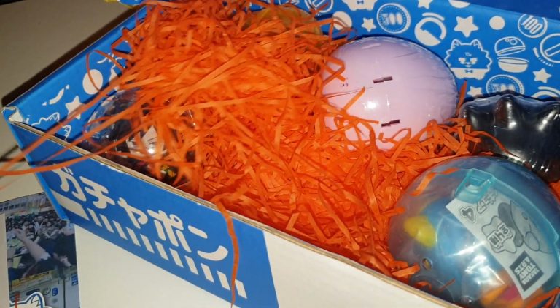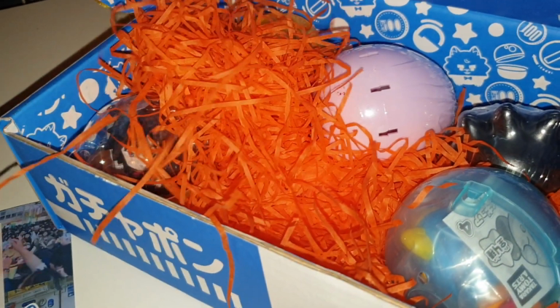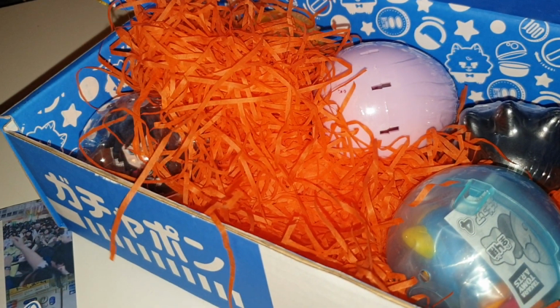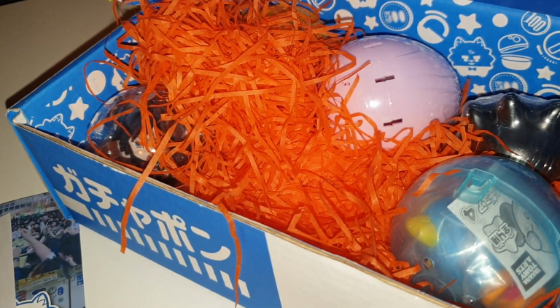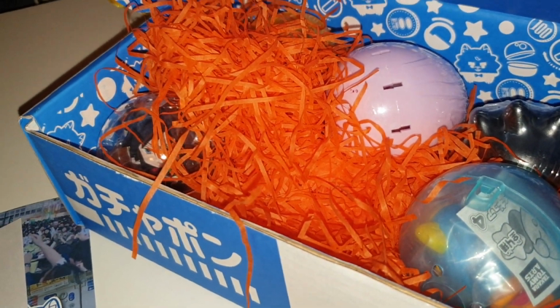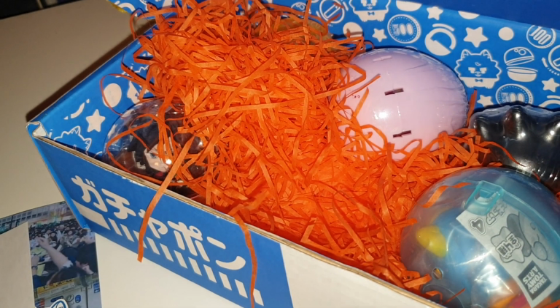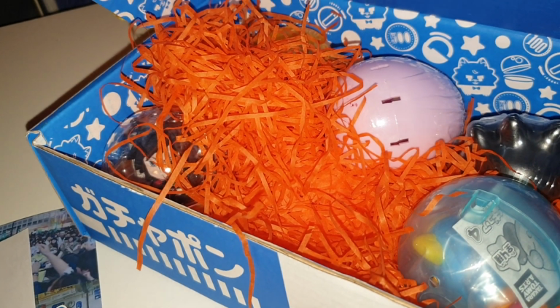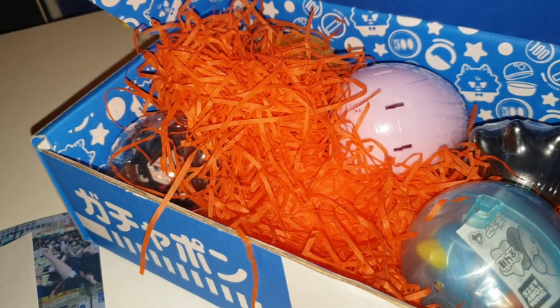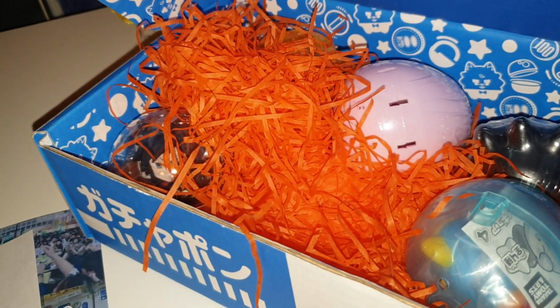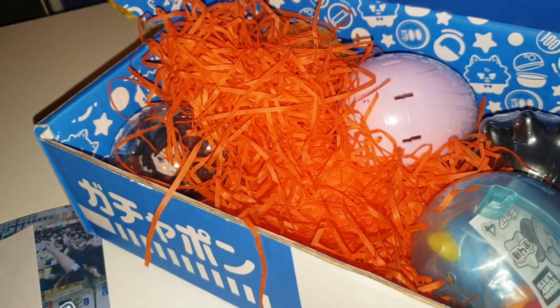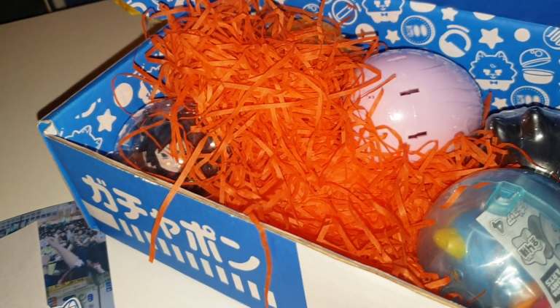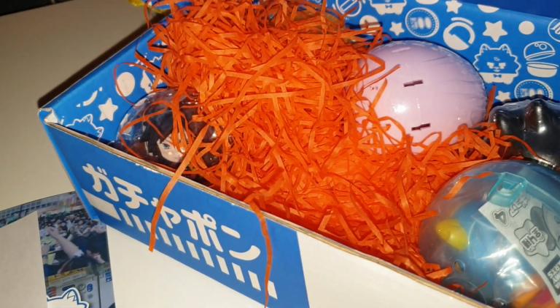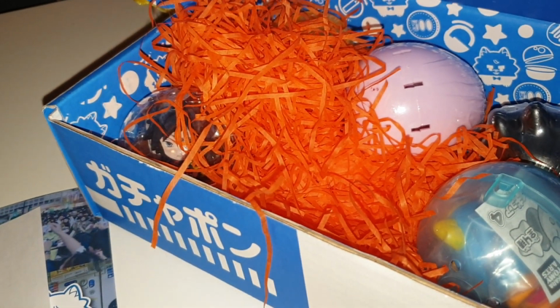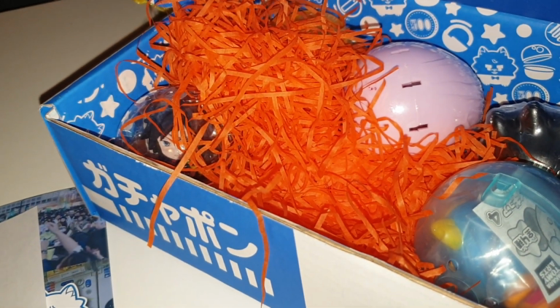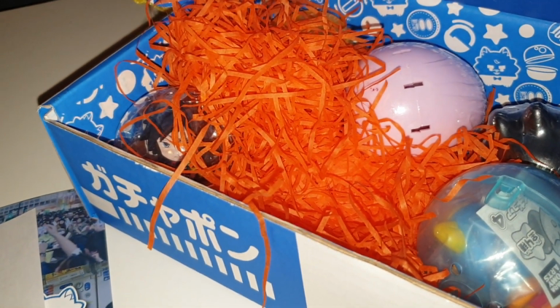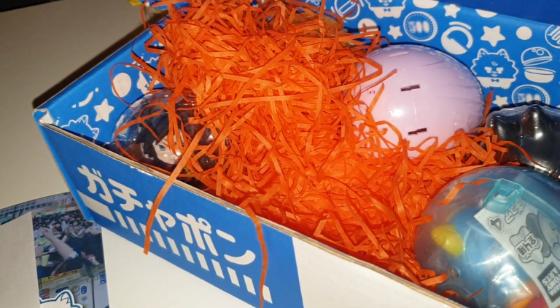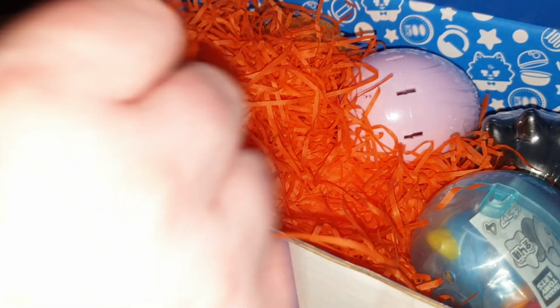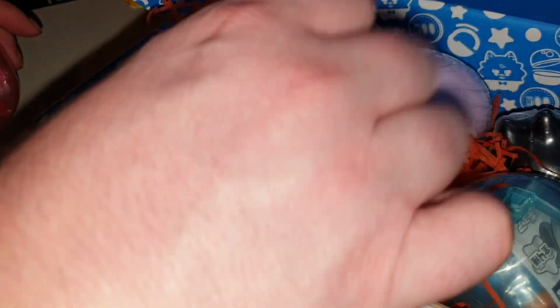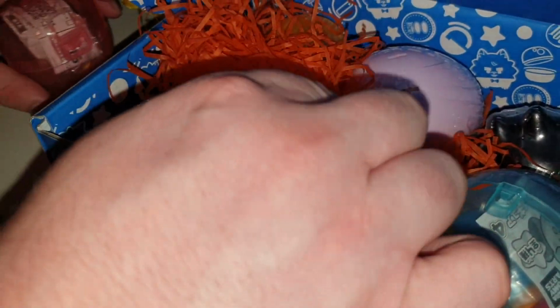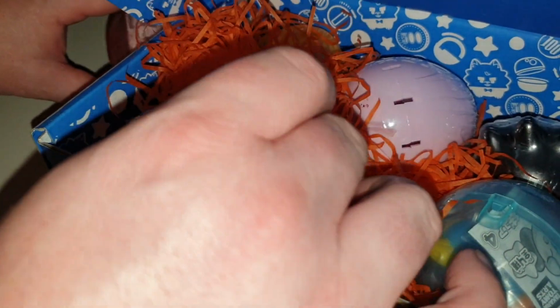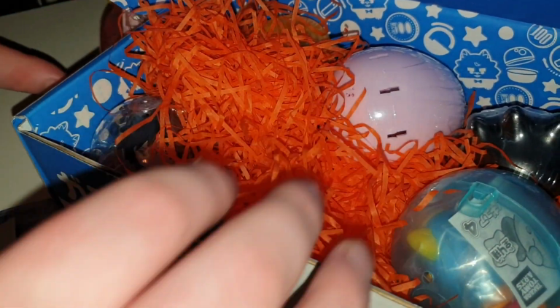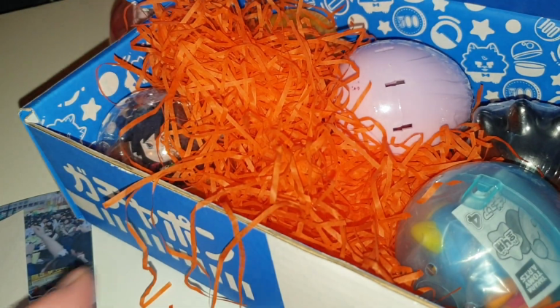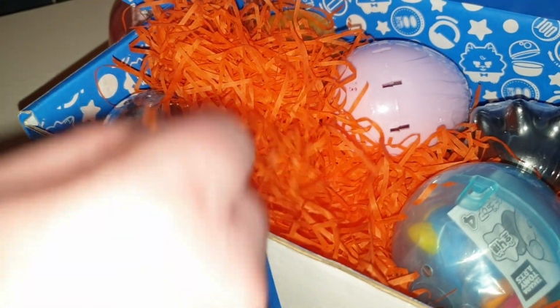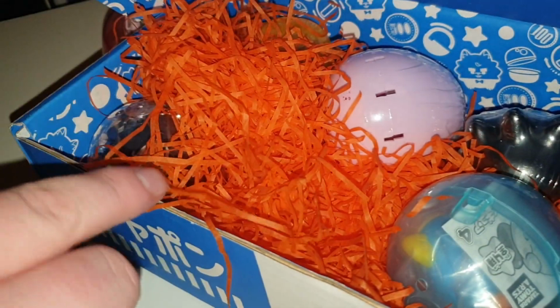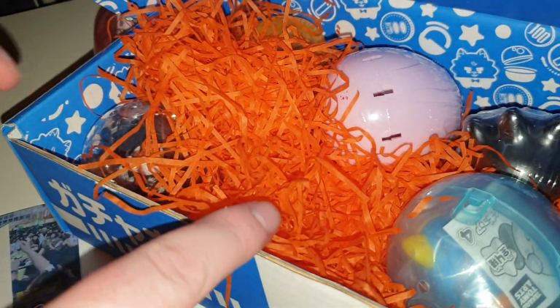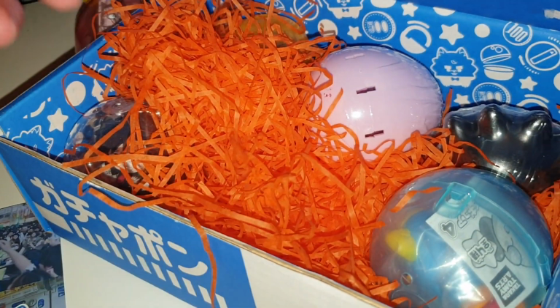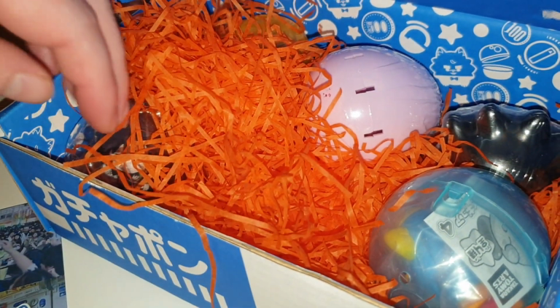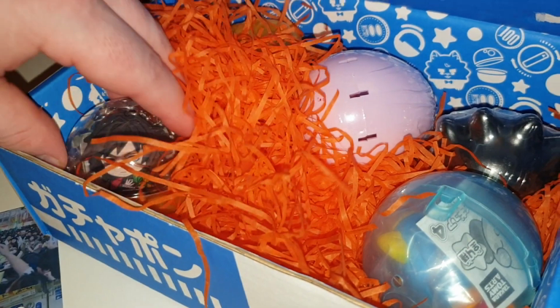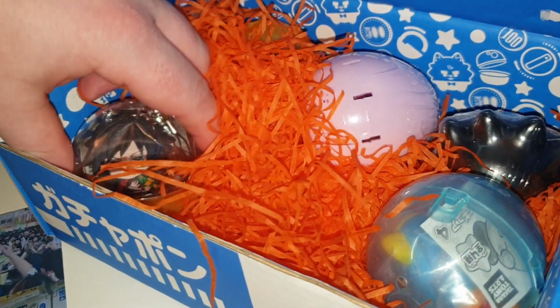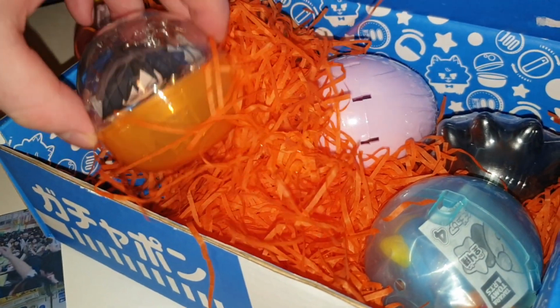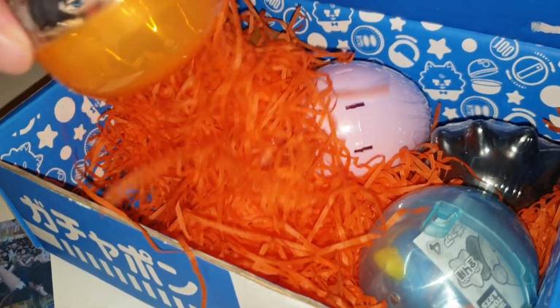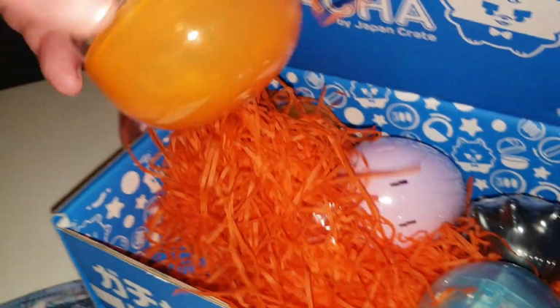If you're also a fan of Pokémon, let us know in the comments section down below who is your favourite Pokémon. Who's yours? Charmander. I like Slurpuff.